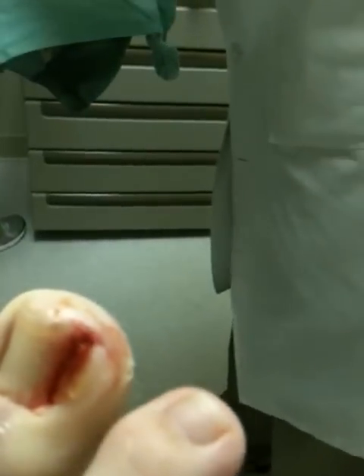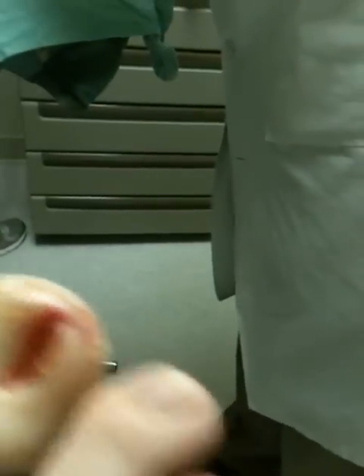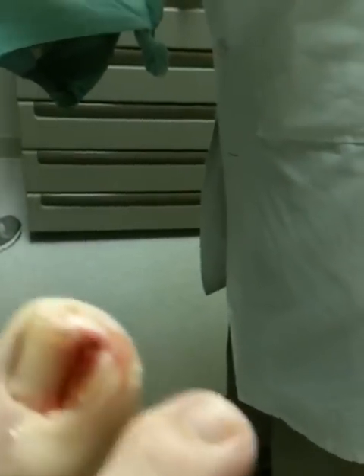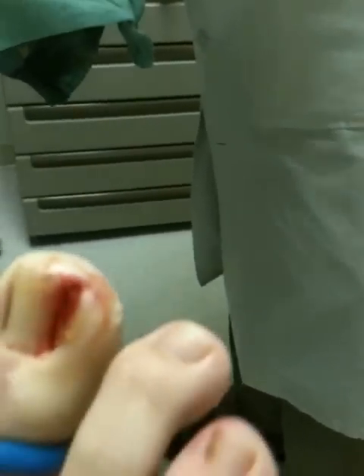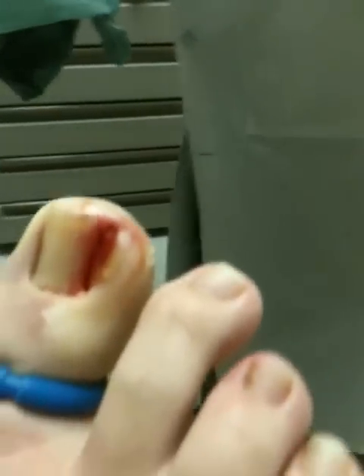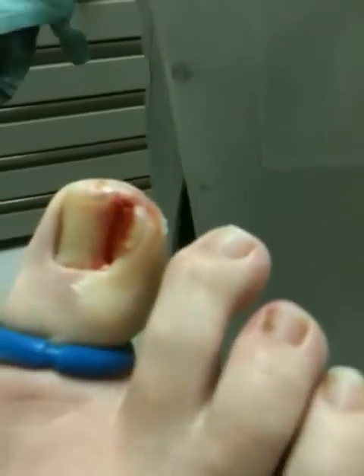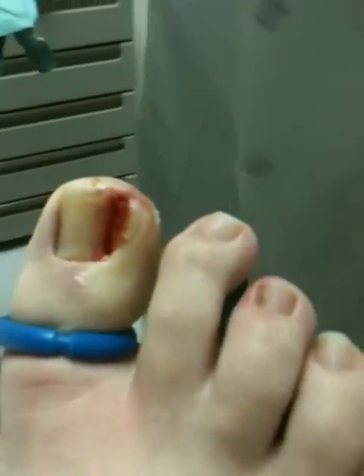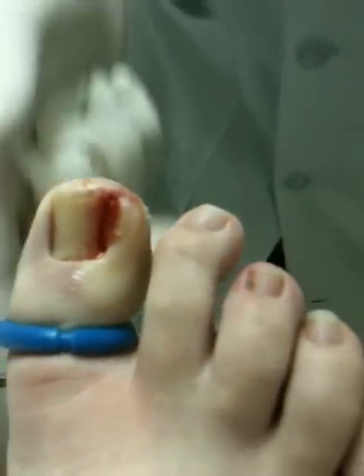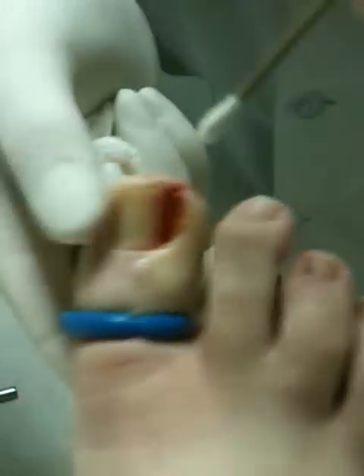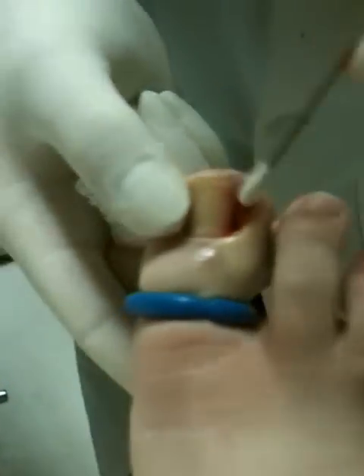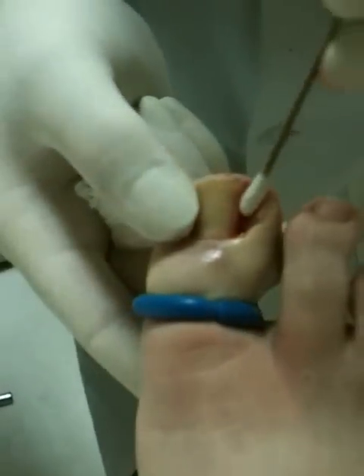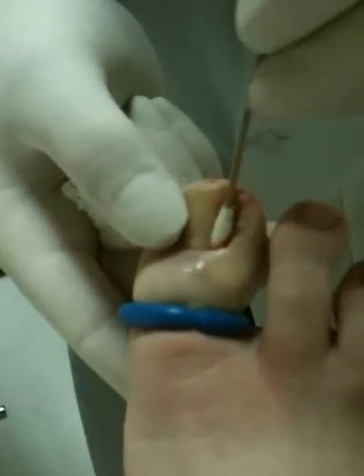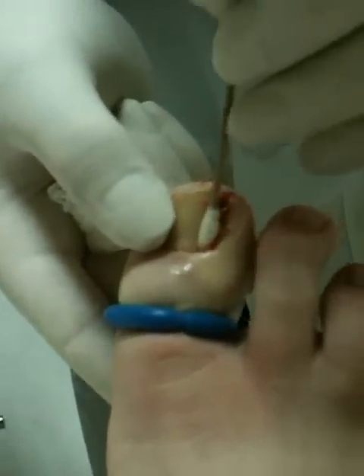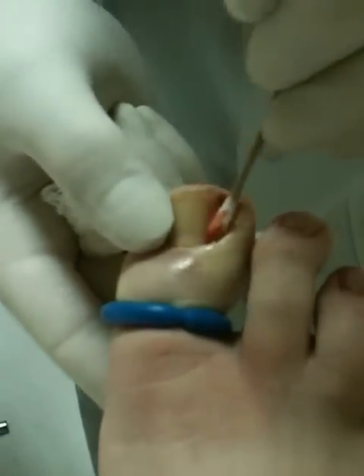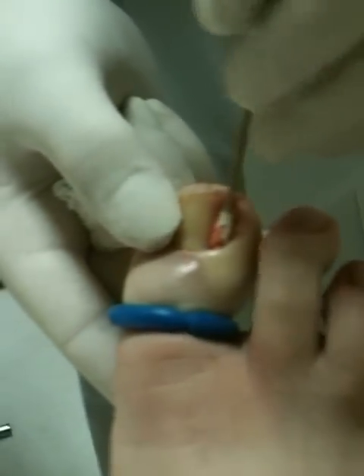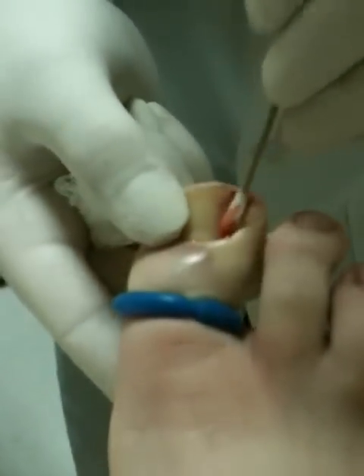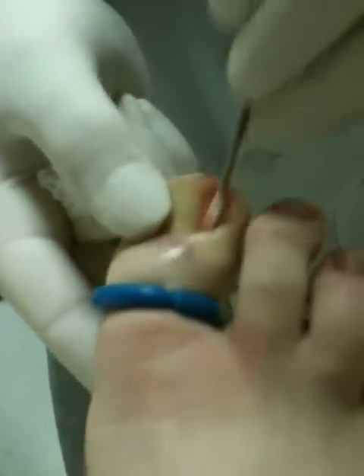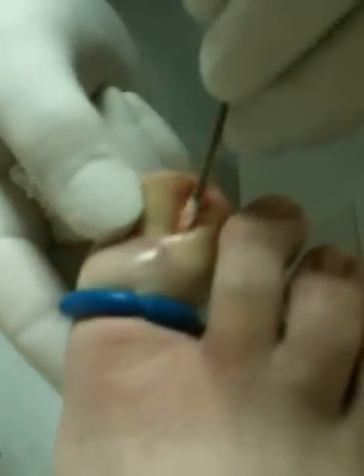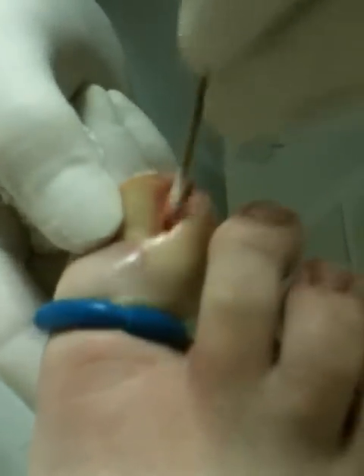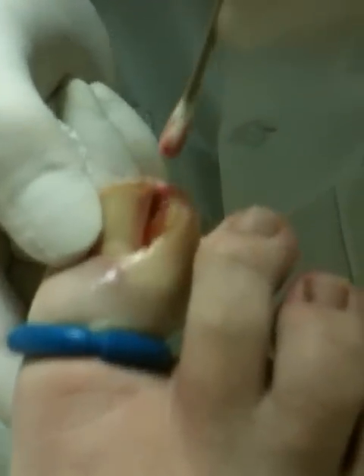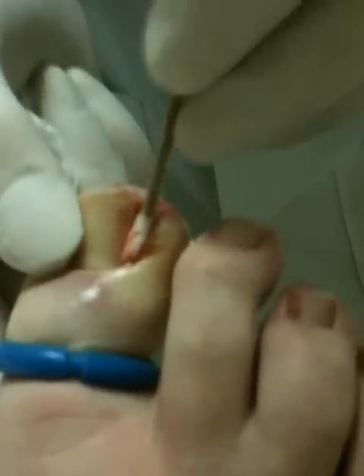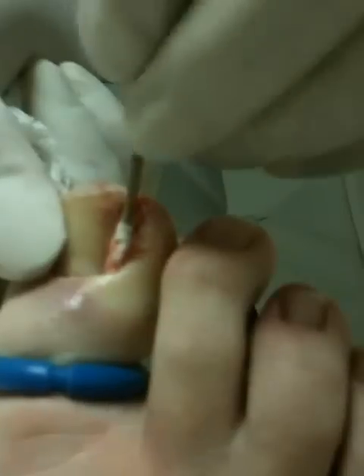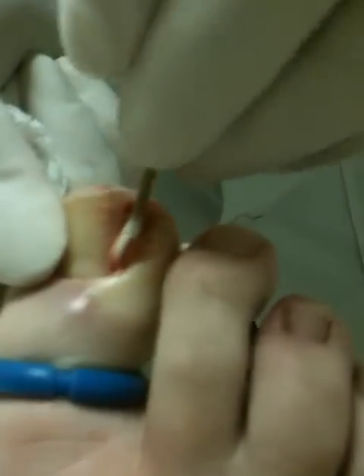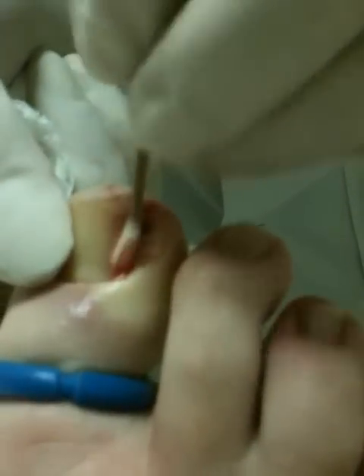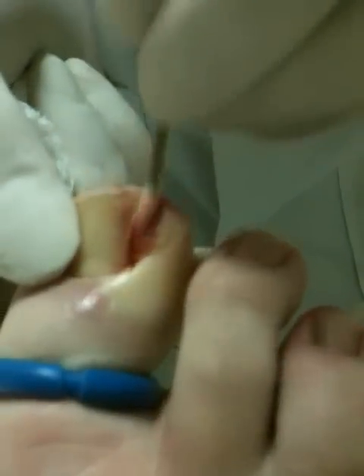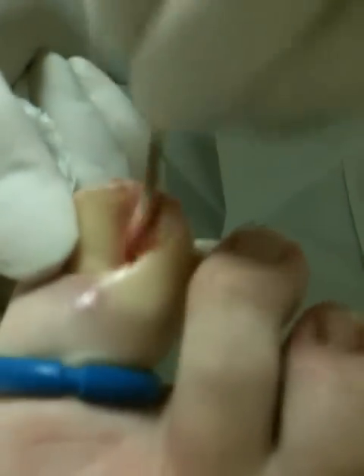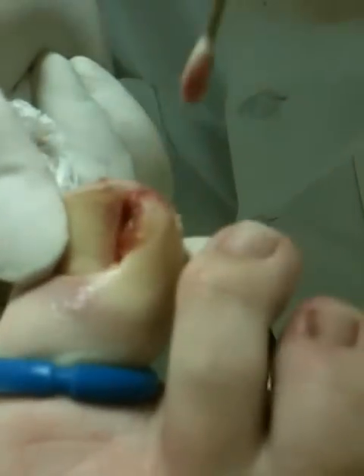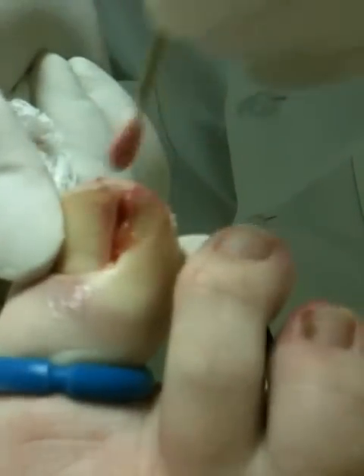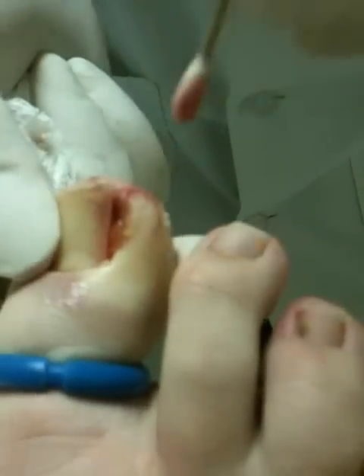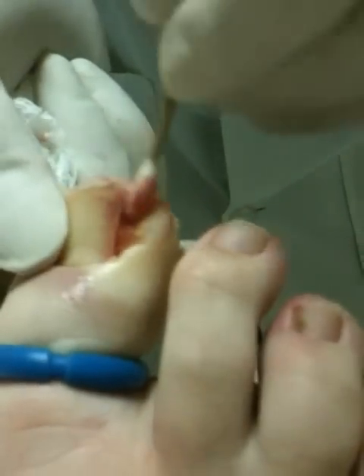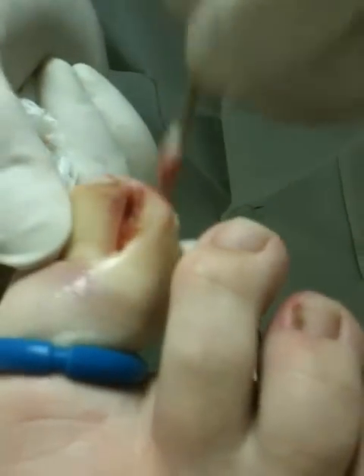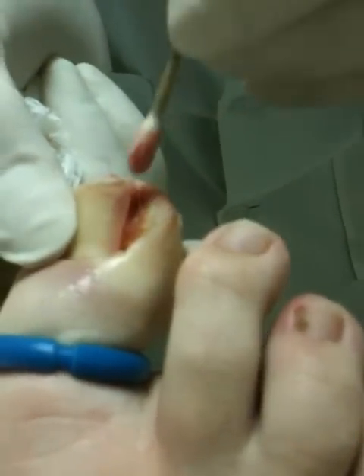I'm just going to dry it out a little. If this were not for the tourniquet, we would have a lot of bleeding right now — a lot of bleeding. But with that tourniquet, we're getting just about nothing.